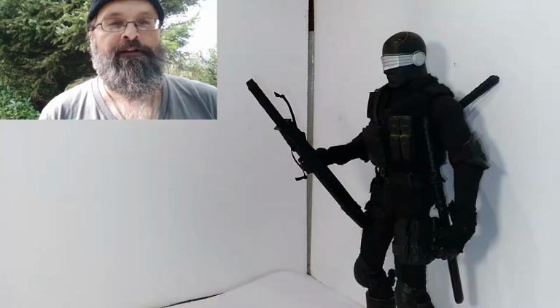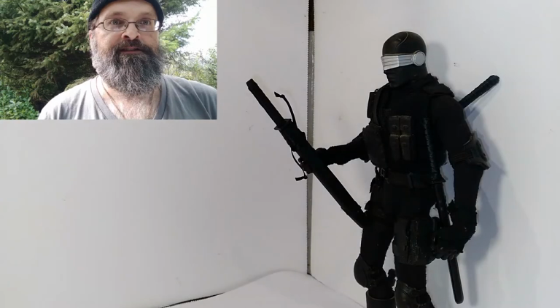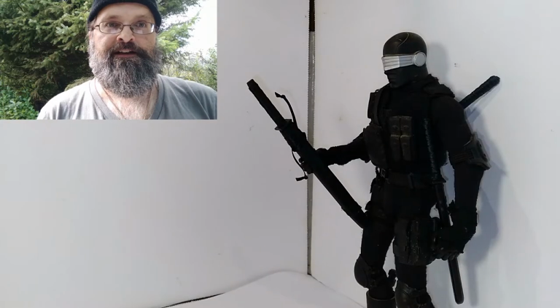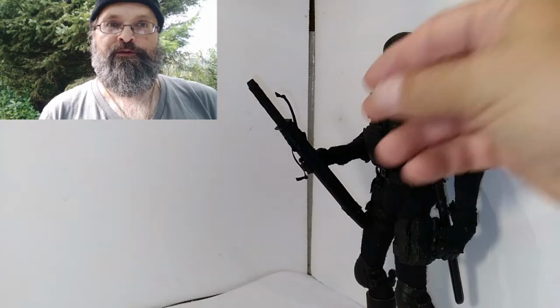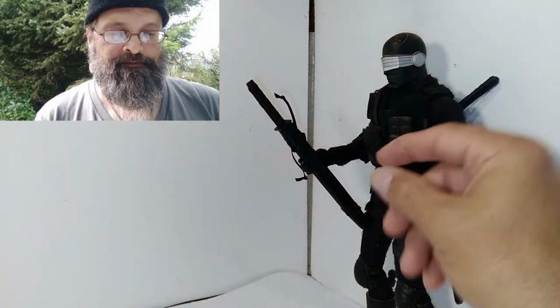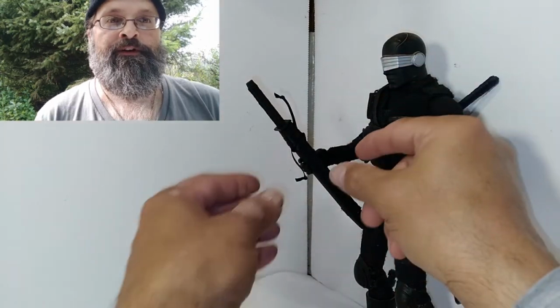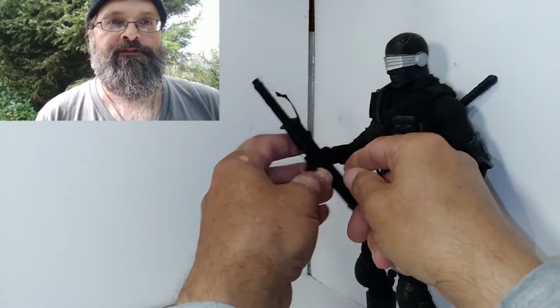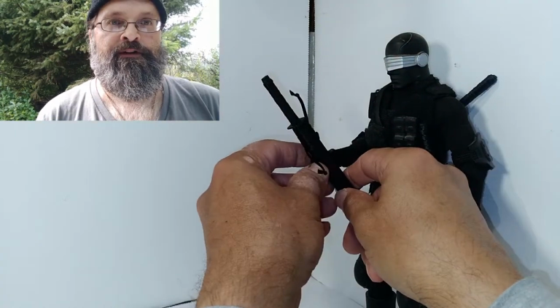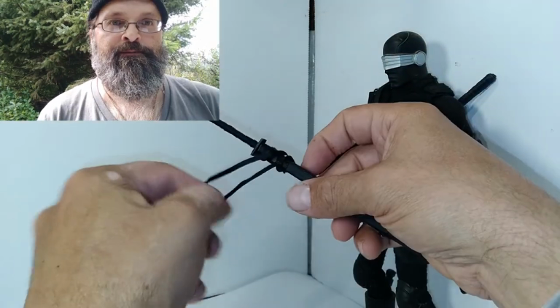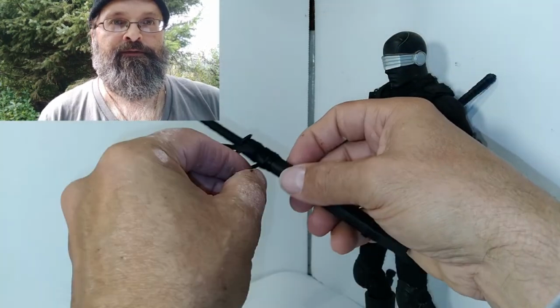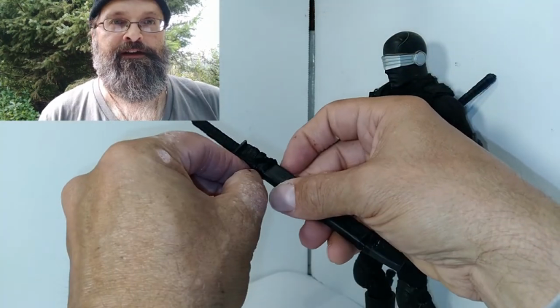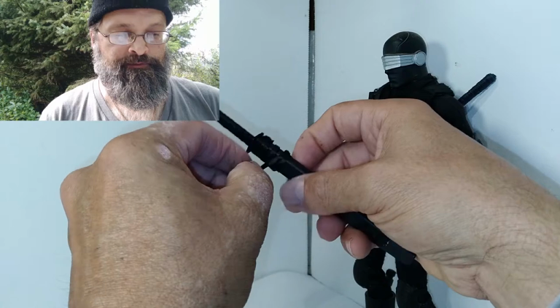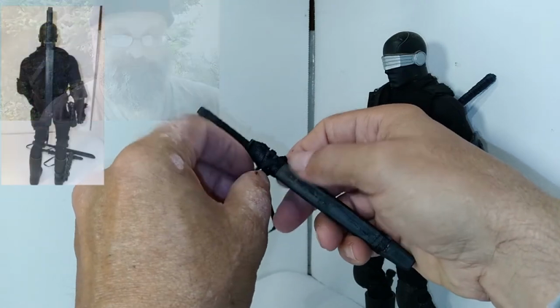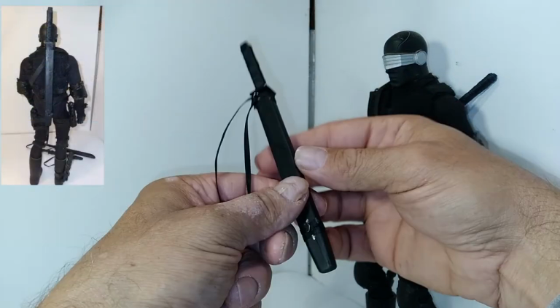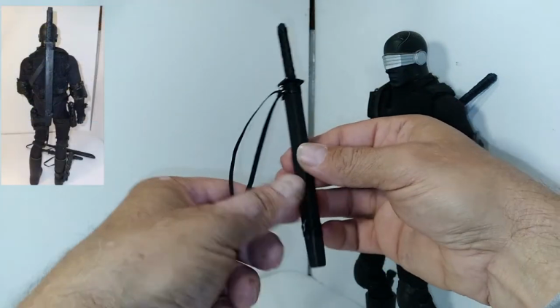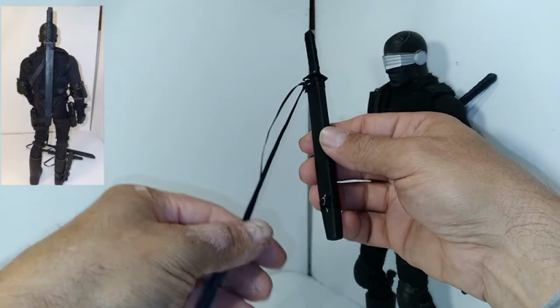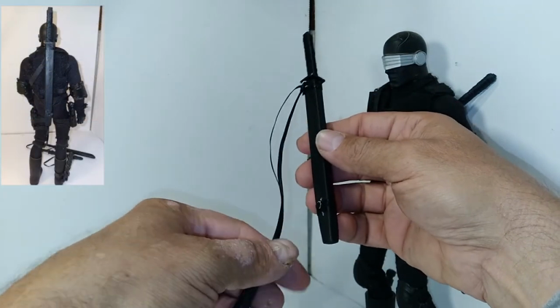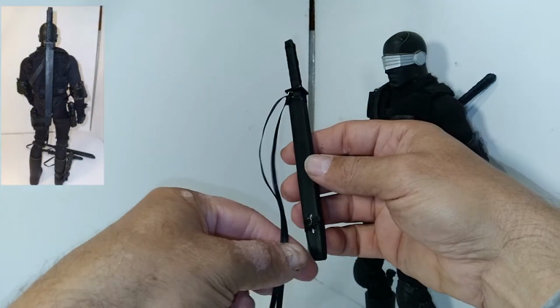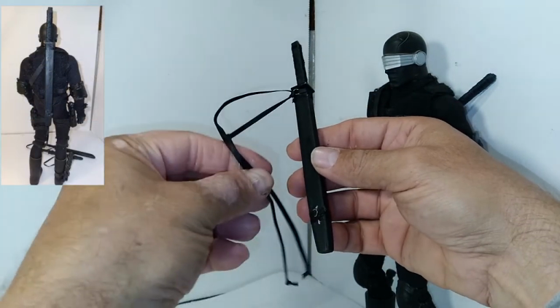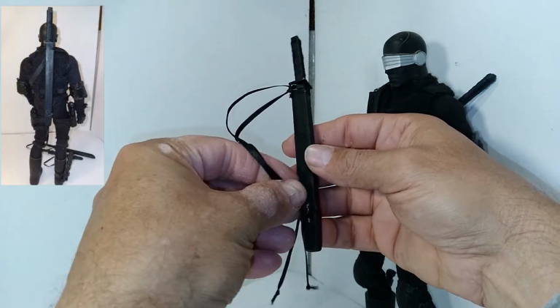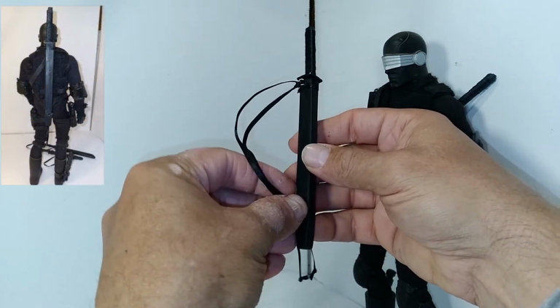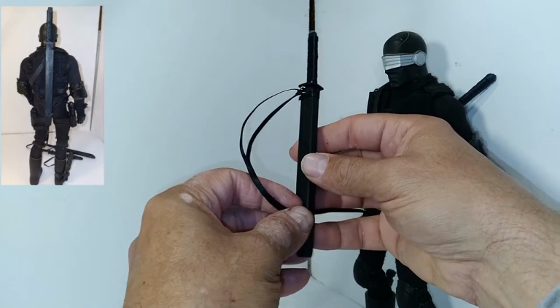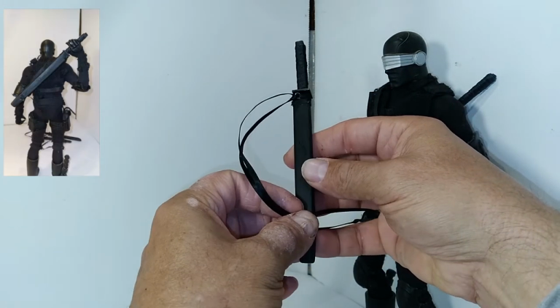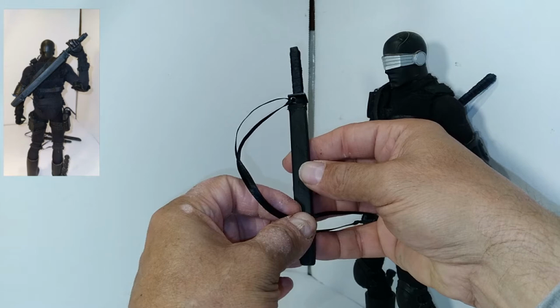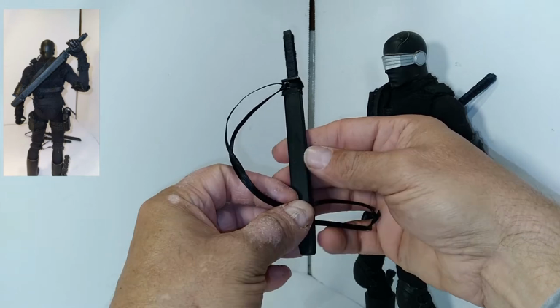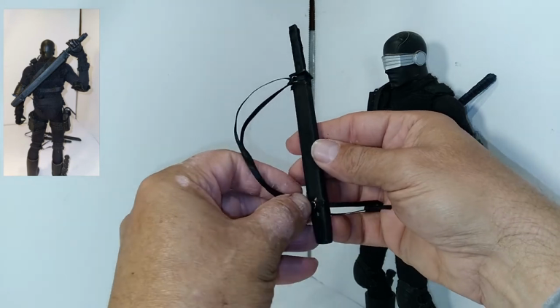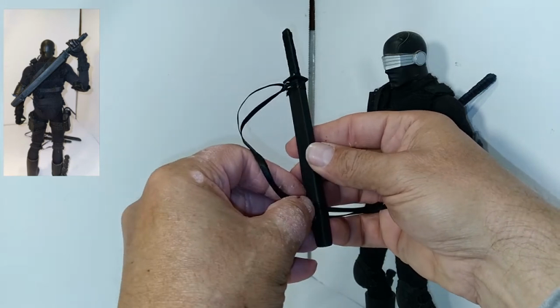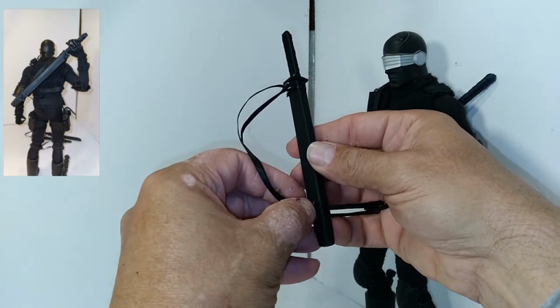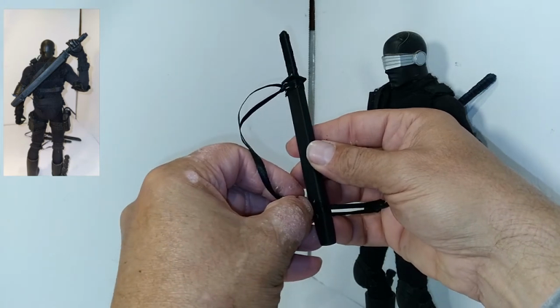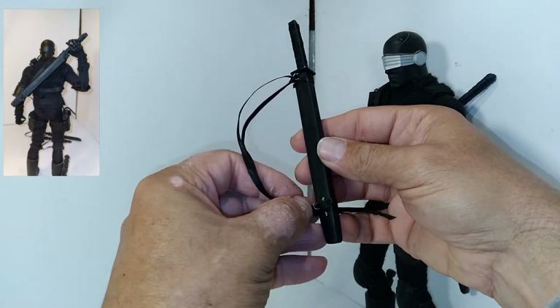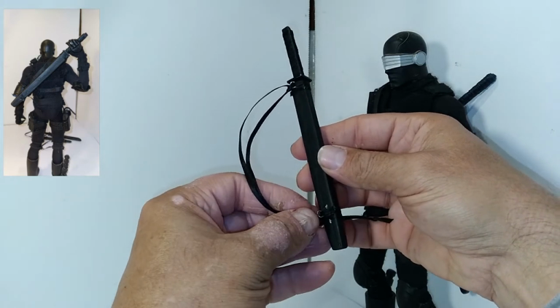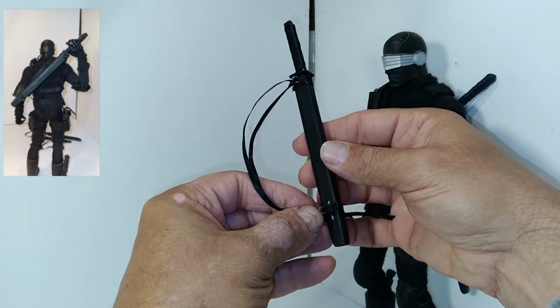My custom Snake Eyes approves. When not in use, you could wrap the ribbon around the scabbard. I added jump rings toward the bottom of the scabbard, which also helps the hidden blade feature. You could also use it to tie the sword to the ninja's back.